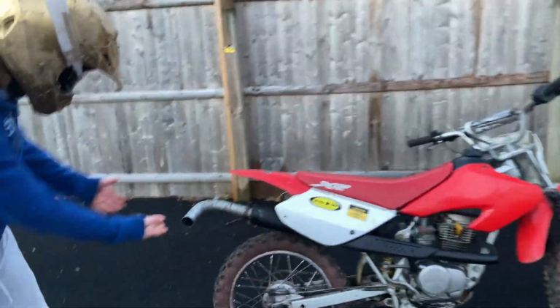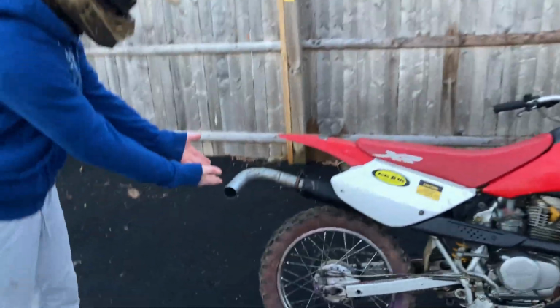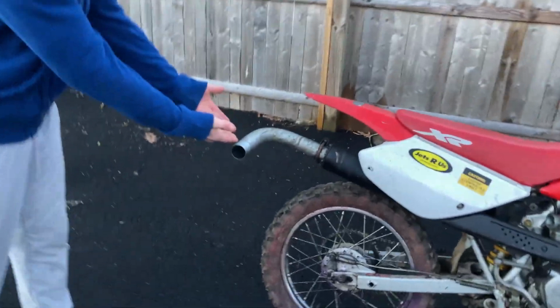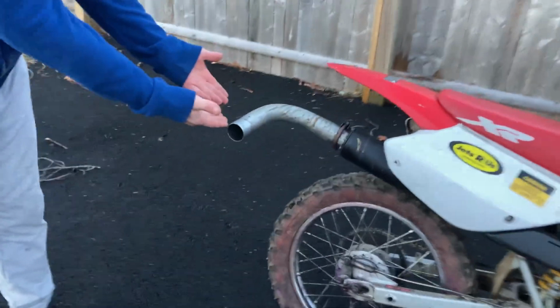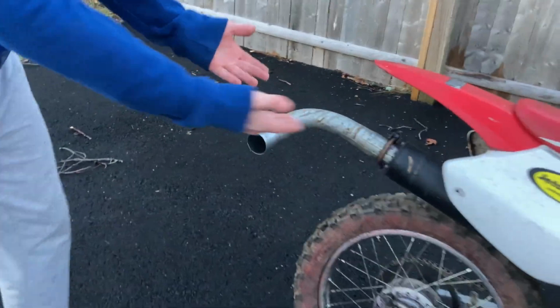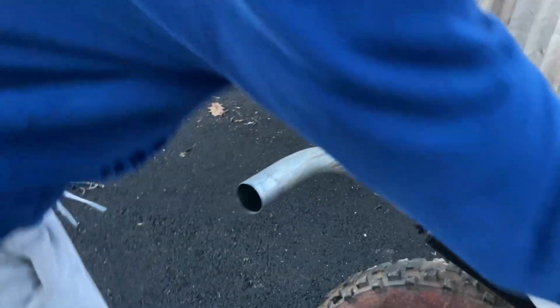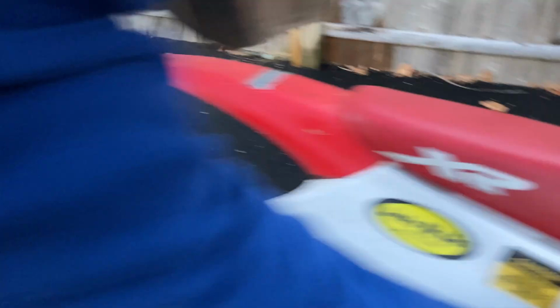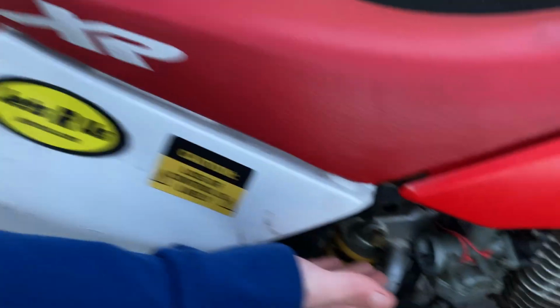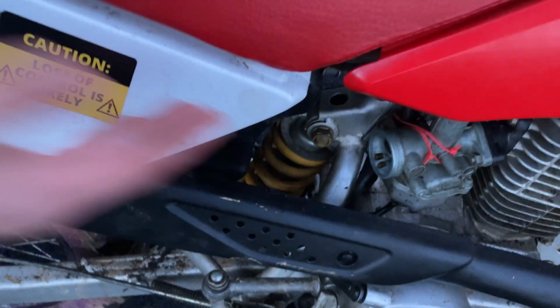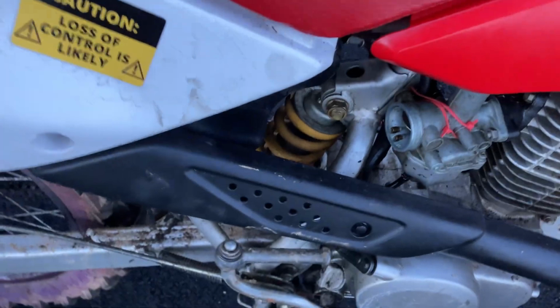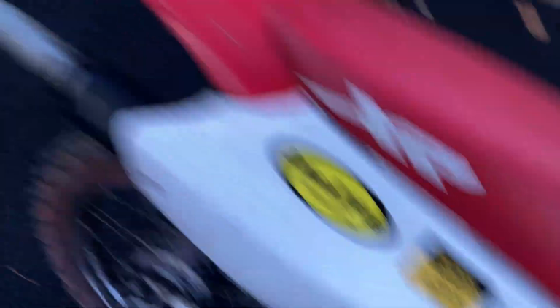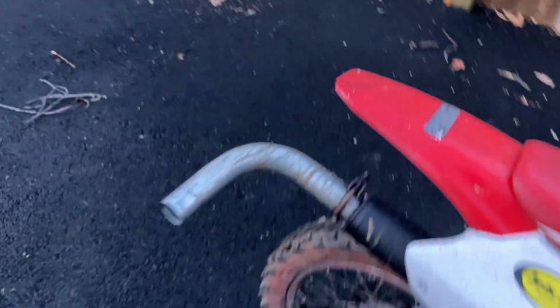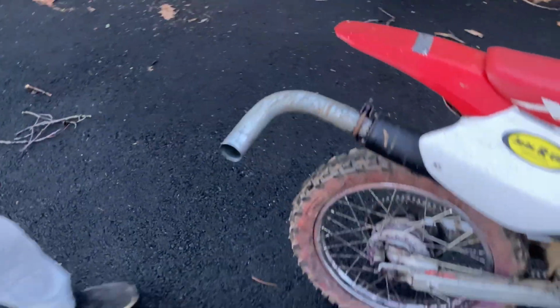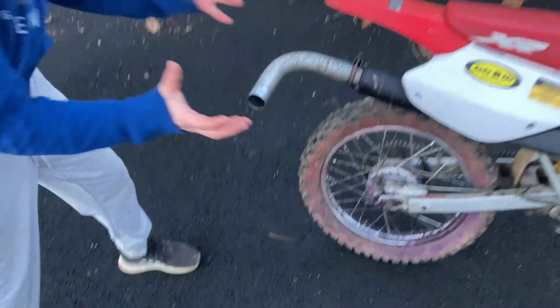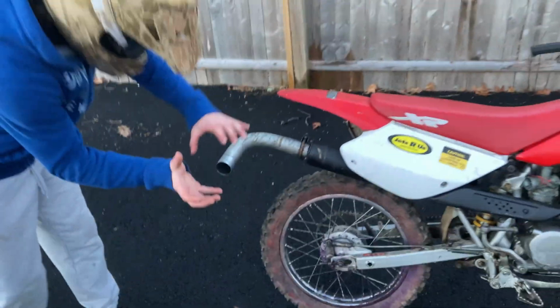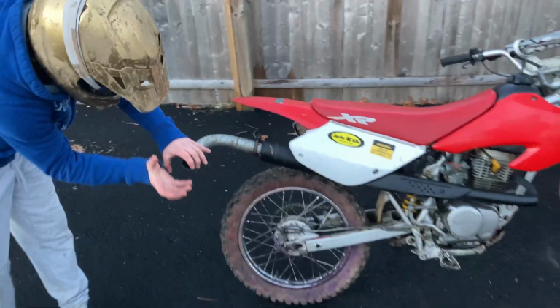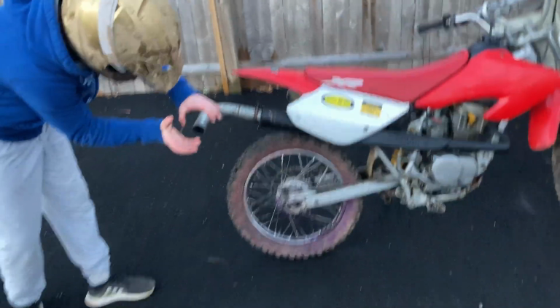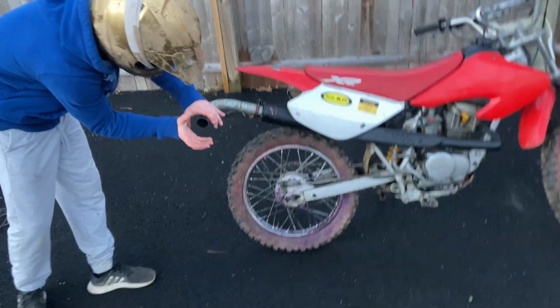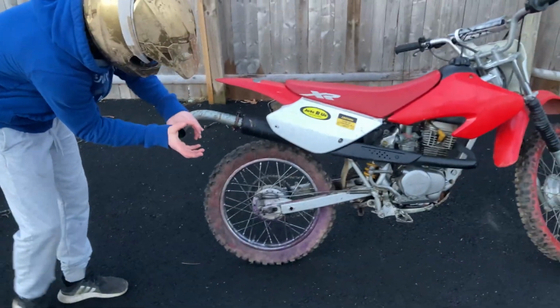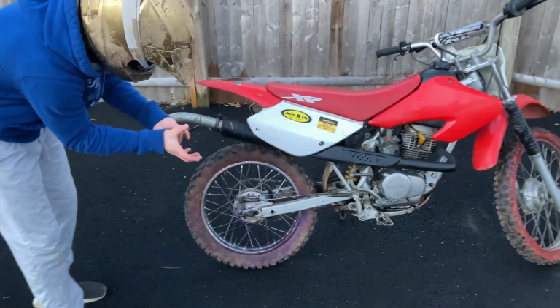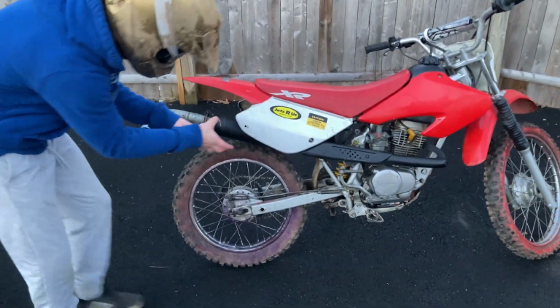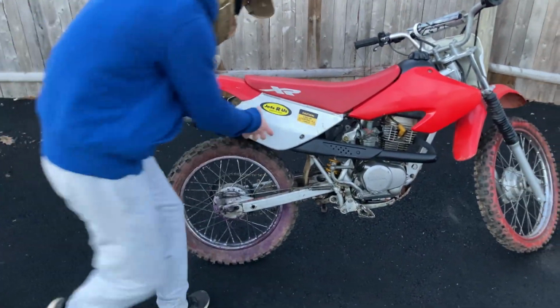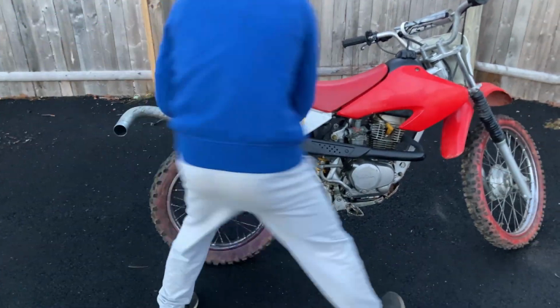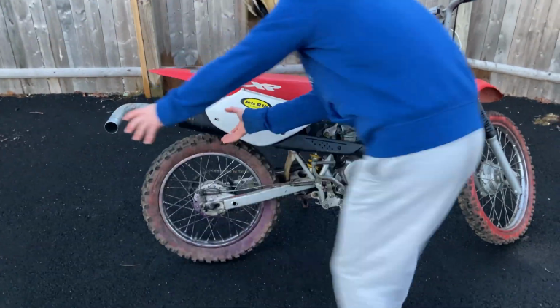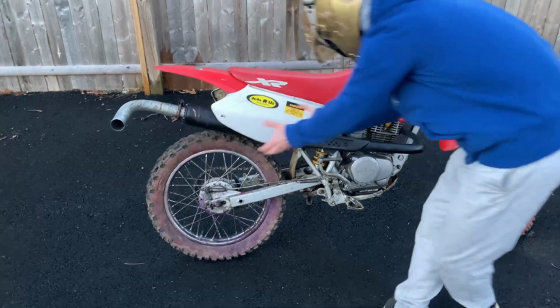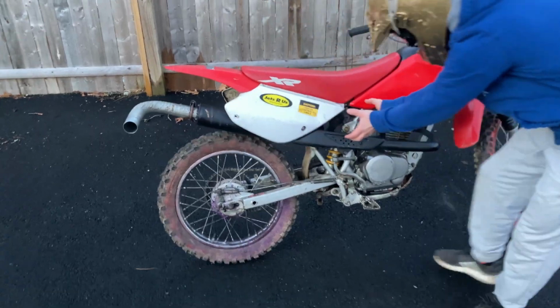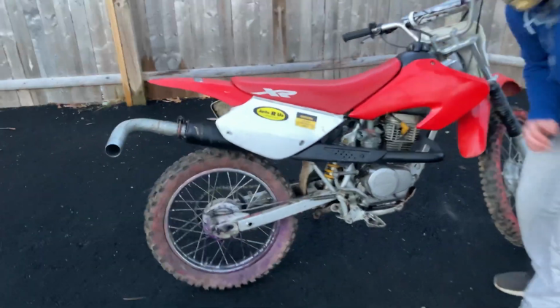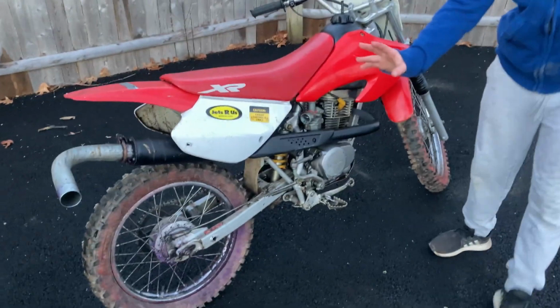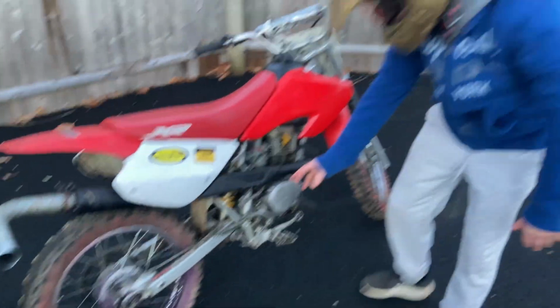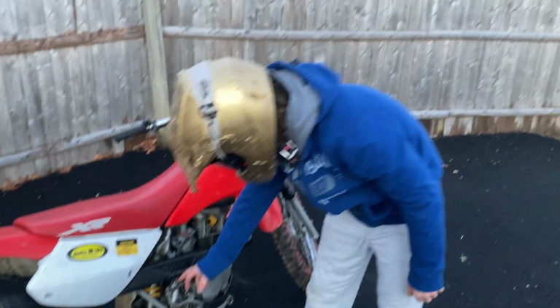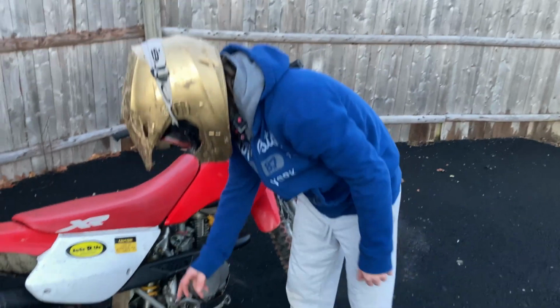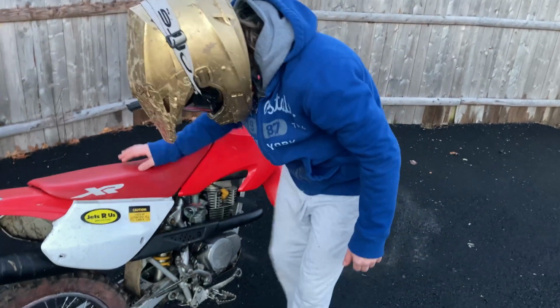This is the exhaust, this is the carburetor. We're gonna get a pipe and connect directly from the exhaust to the carb. Just to show you, this bike works — I think.